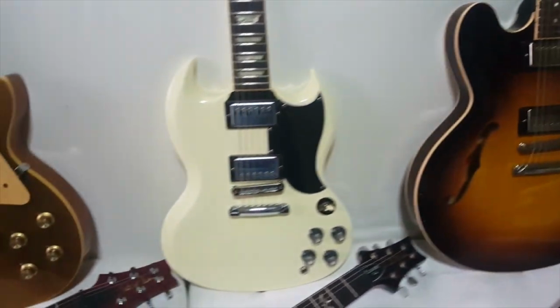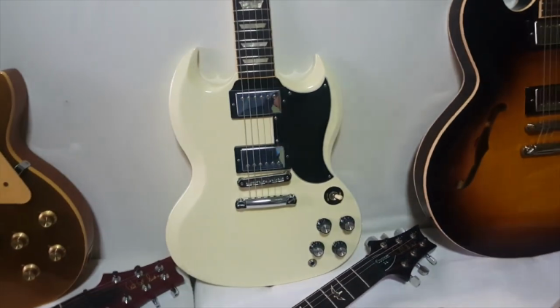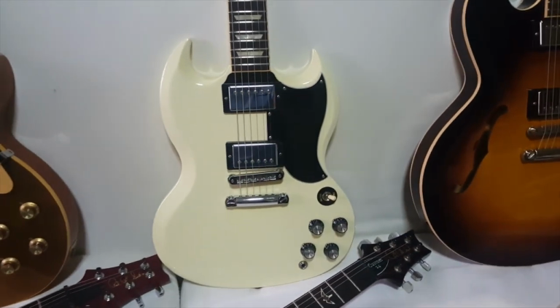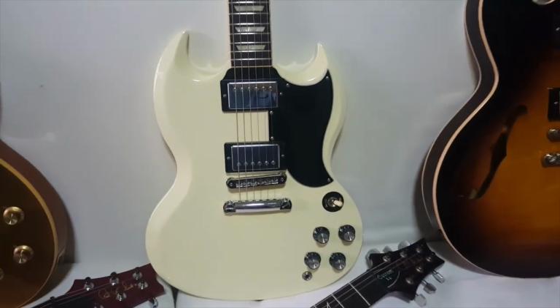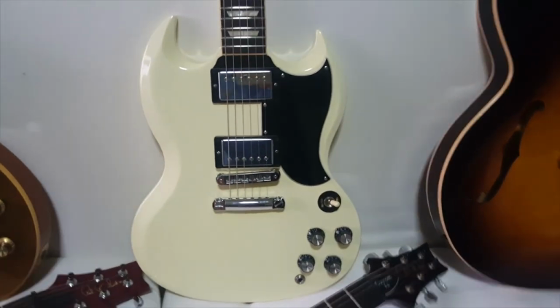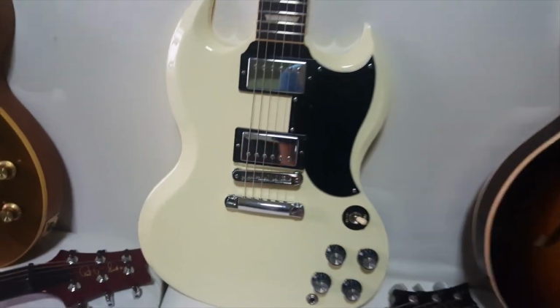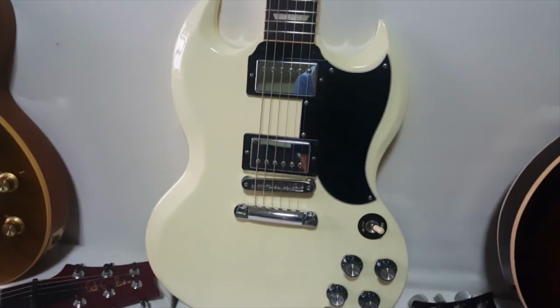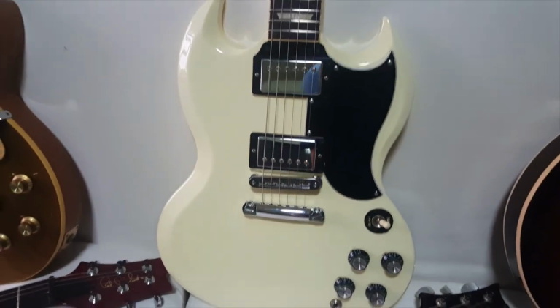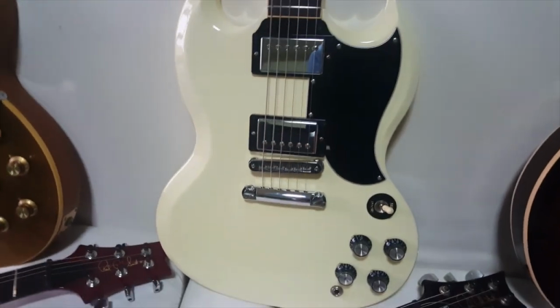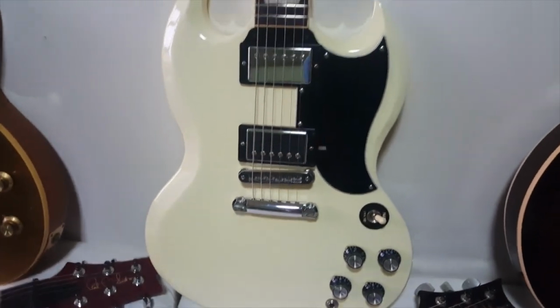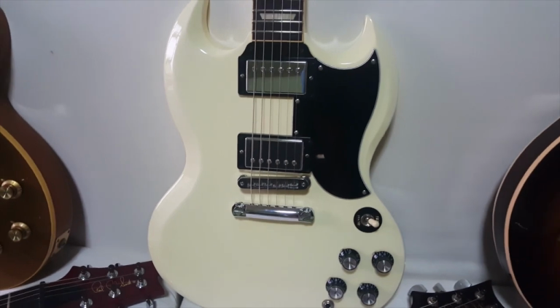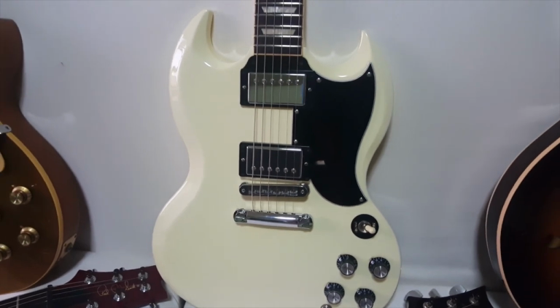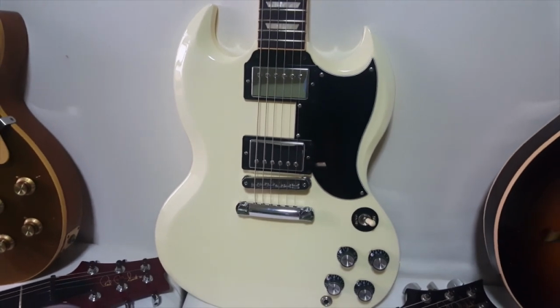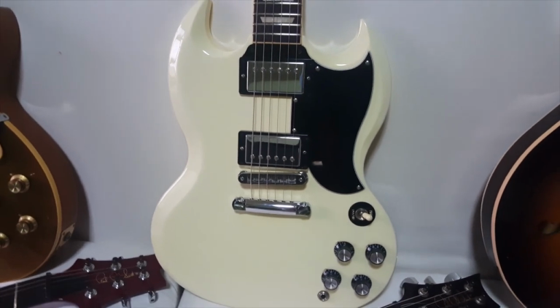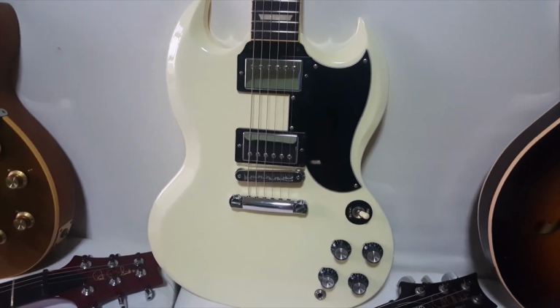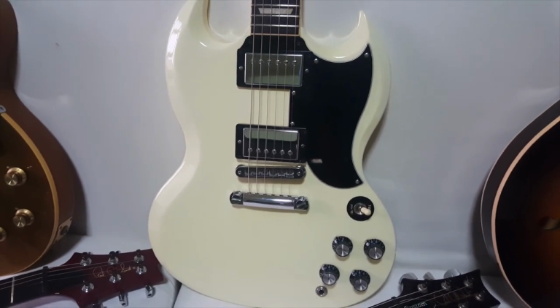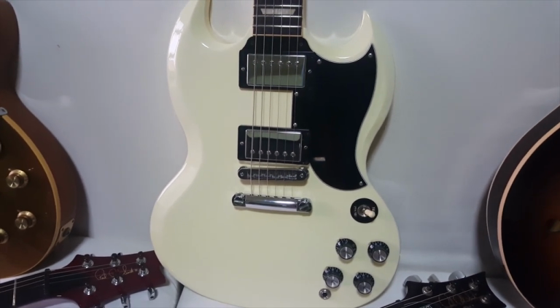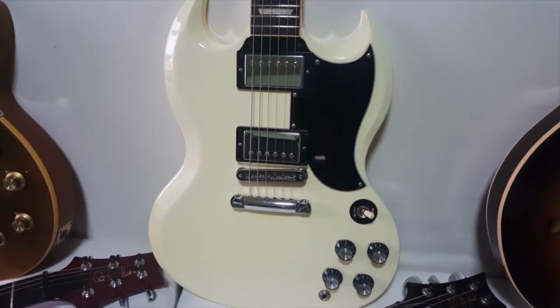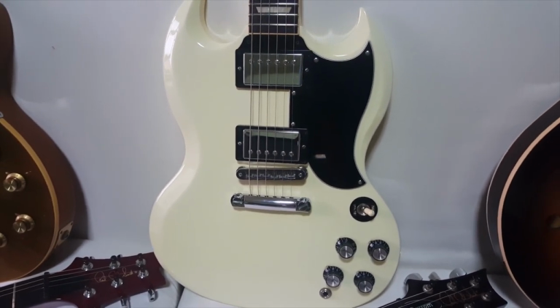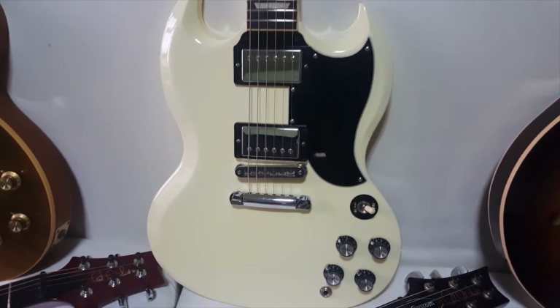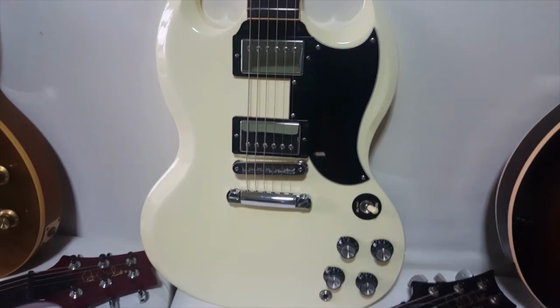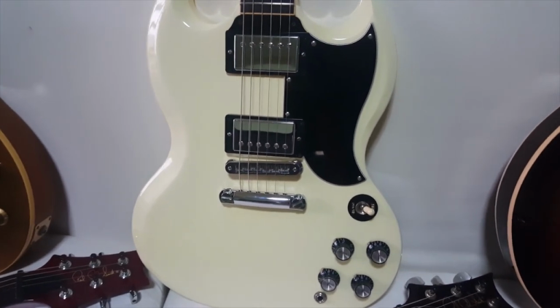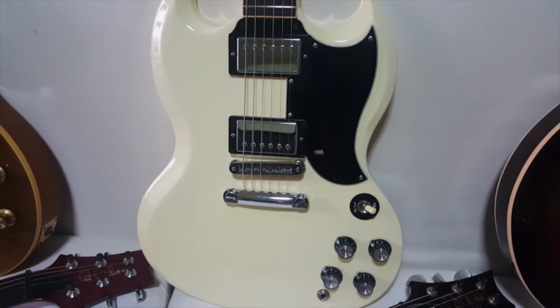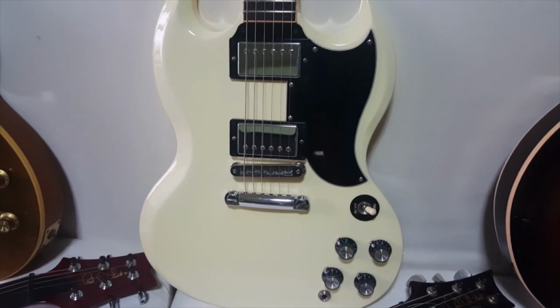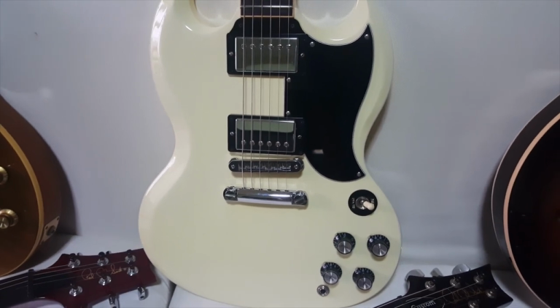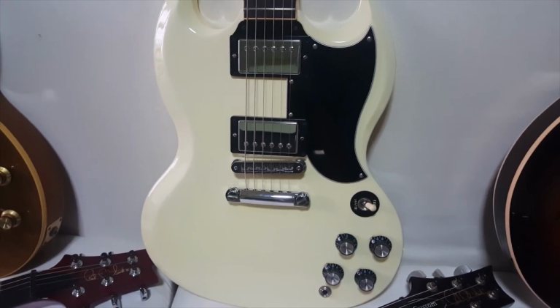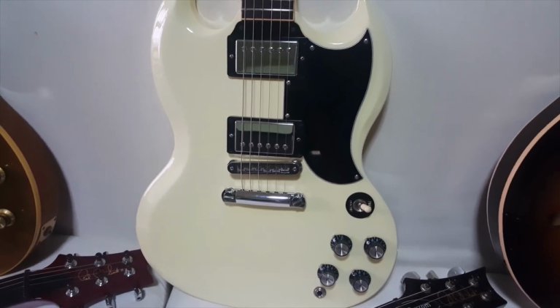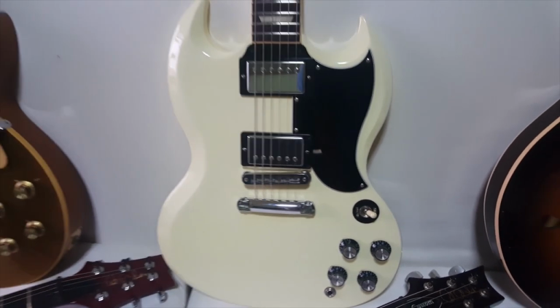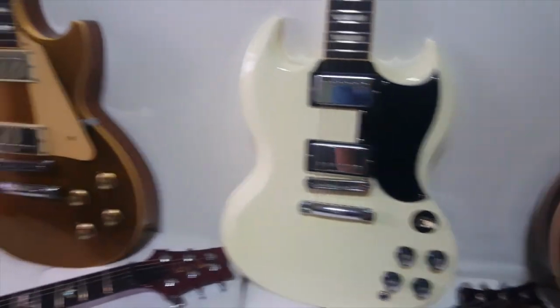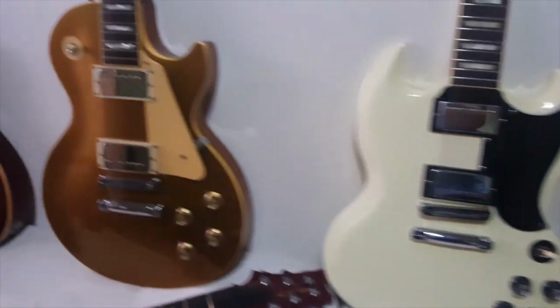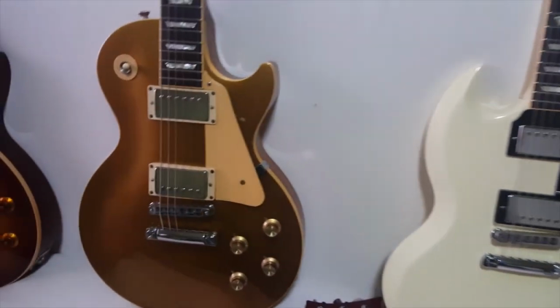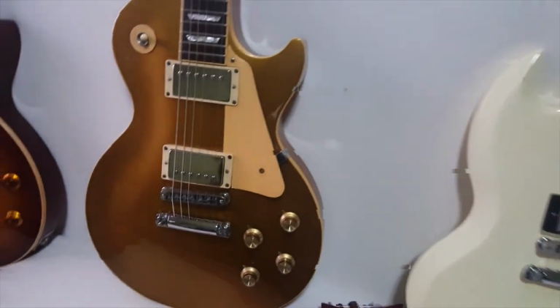Here we have Miss White Chocolate — a Gibson 61 reissue in classic white. It comes with the 57 Classic pickups. I kind of like this one a lot, so I think this might be a keeper.